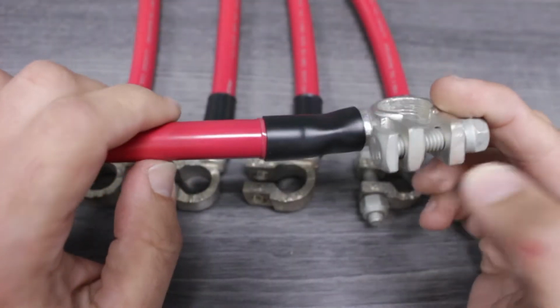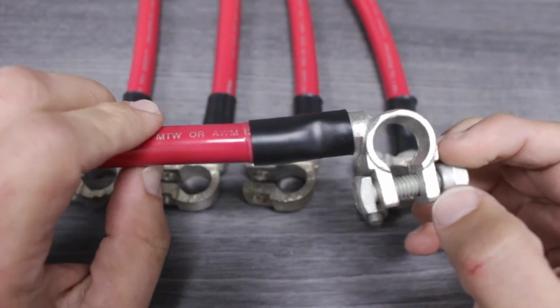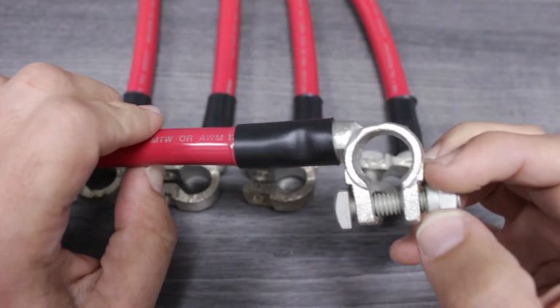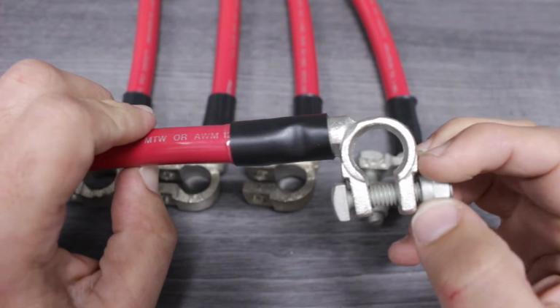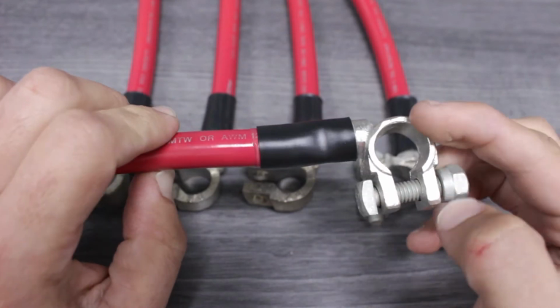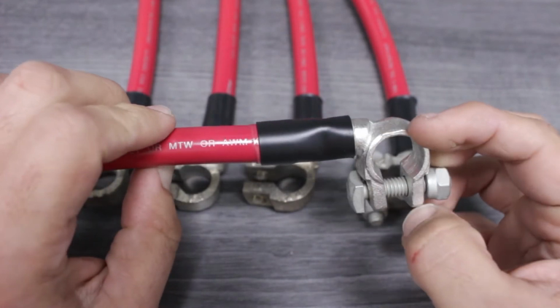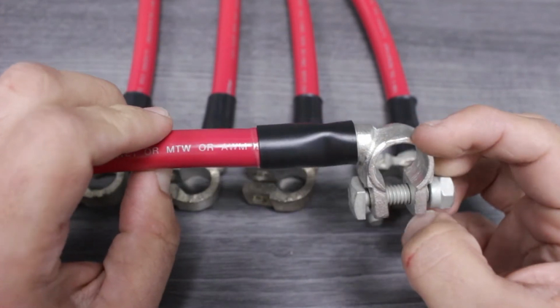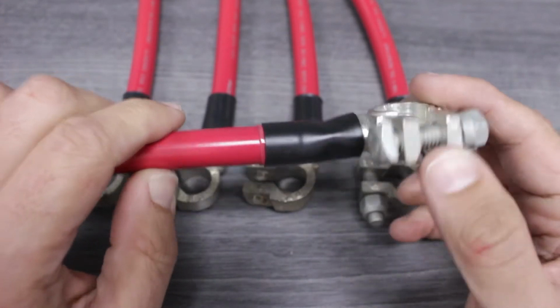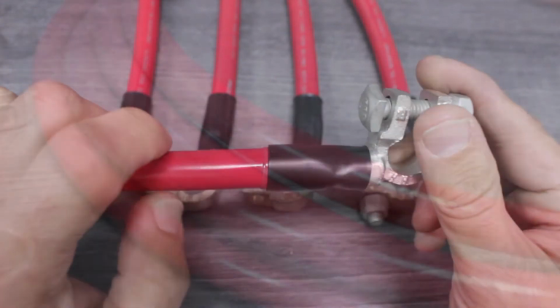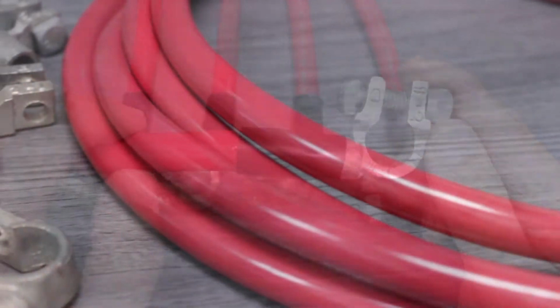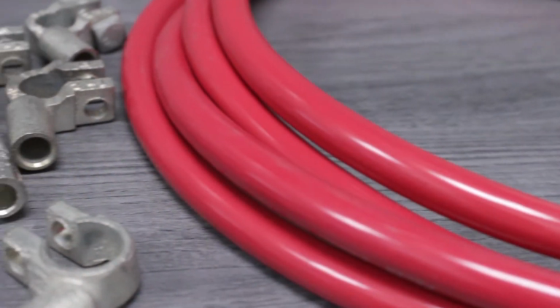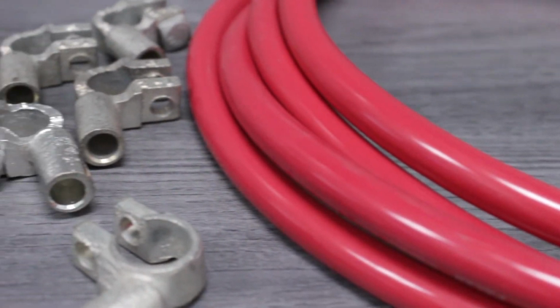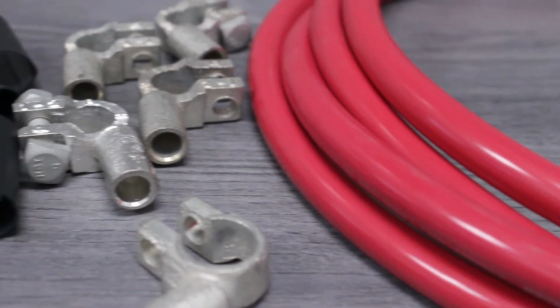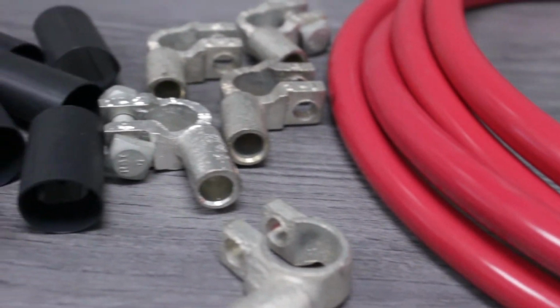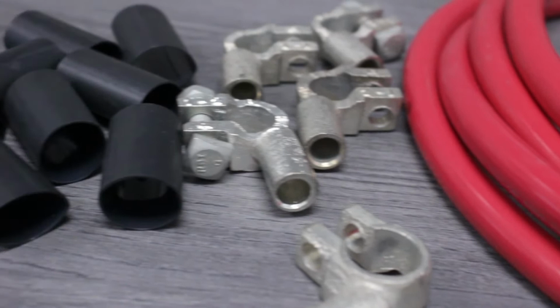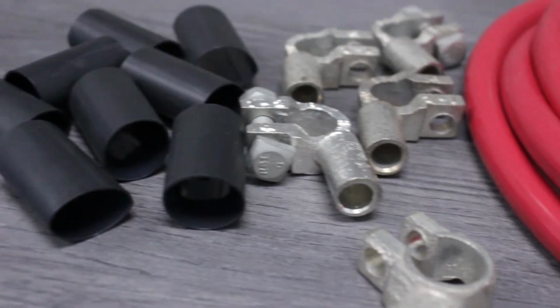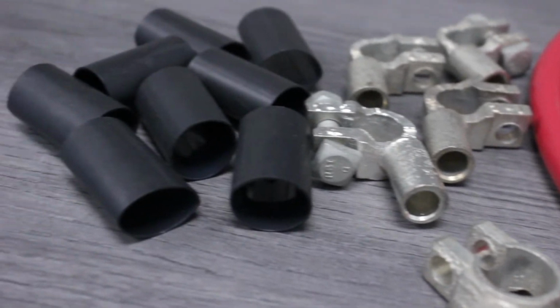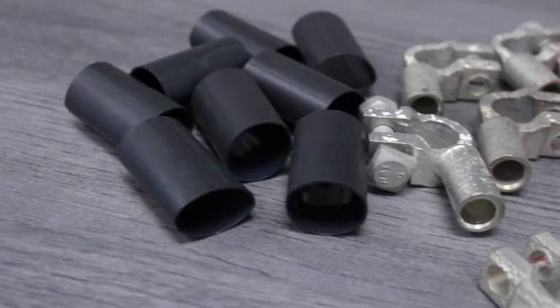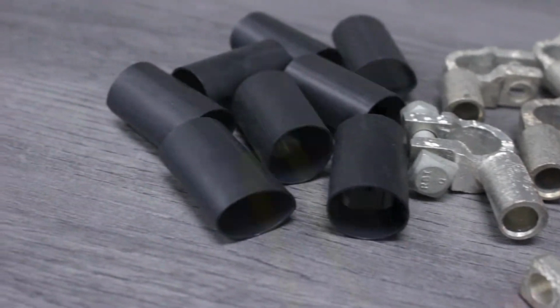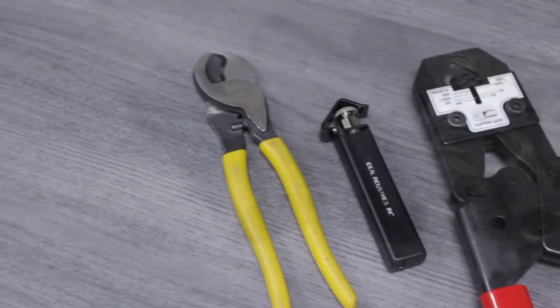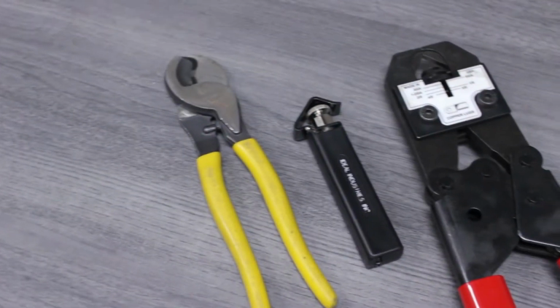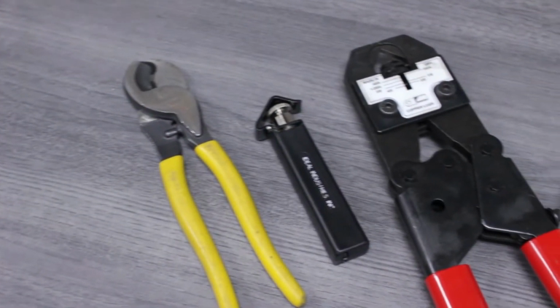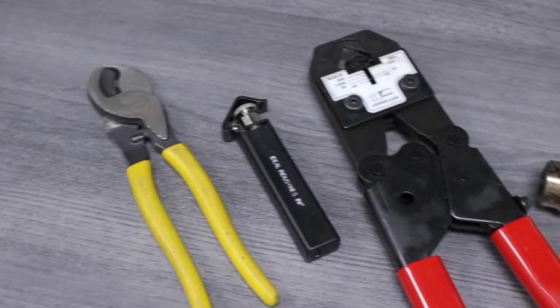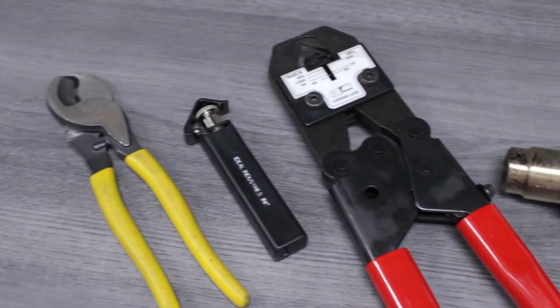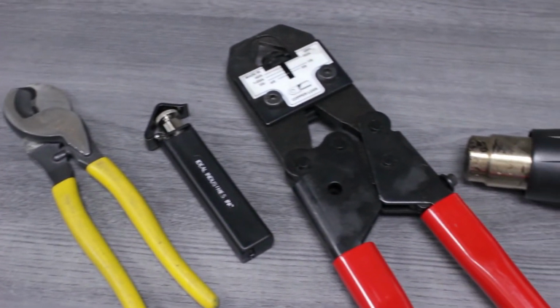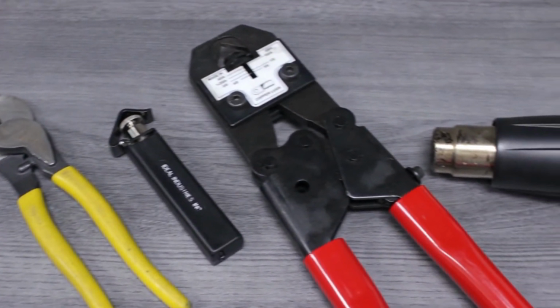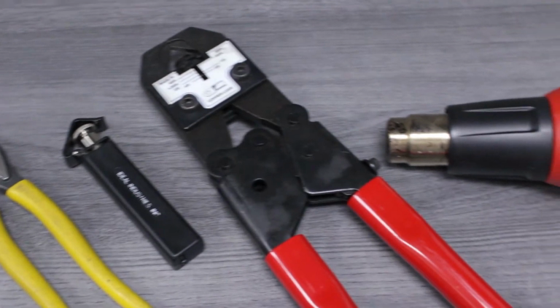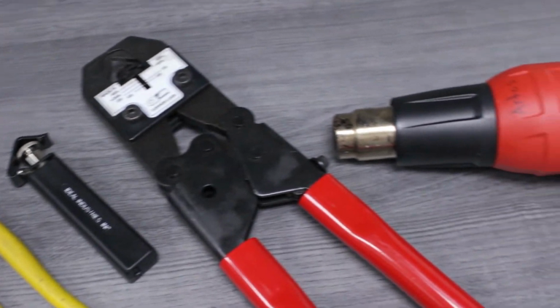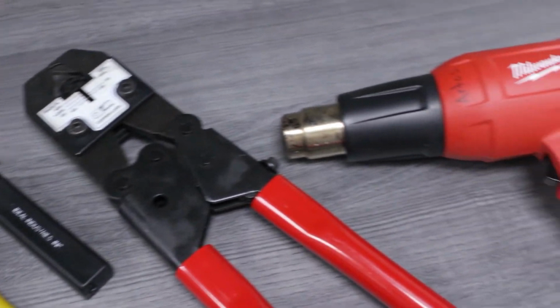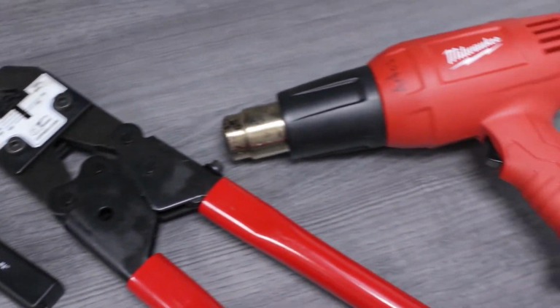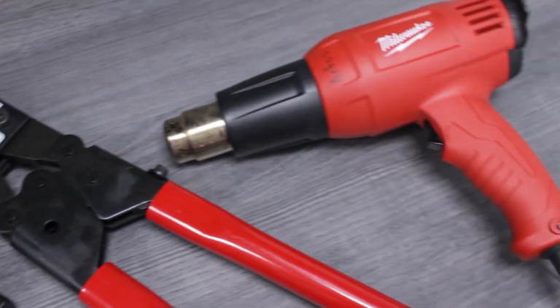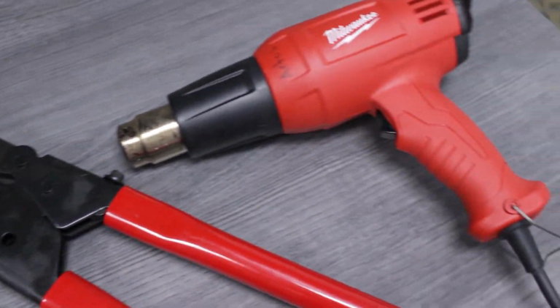Properly installing battery posts is easy with the proper tools, so let's get started. We'll be using one gauge battery cable, side post battery terminals, and epoxy lined heat shrink. We'll also be using tools from our production facility including a cable cutter, a ring slit tool, a high leverage crimper, and a heat tool.